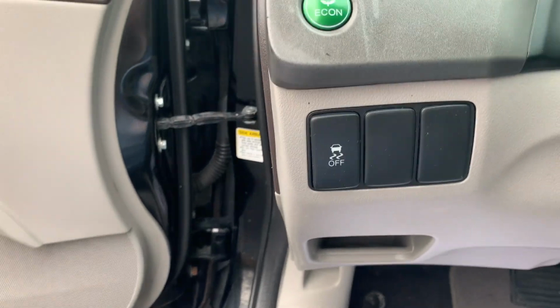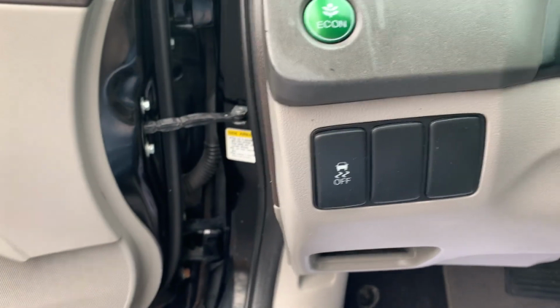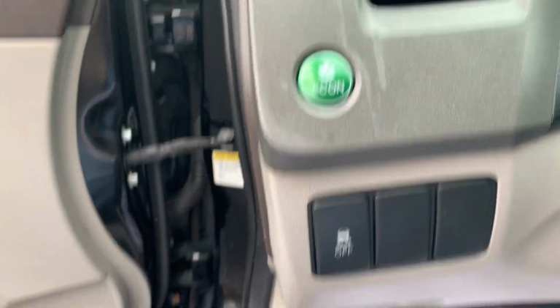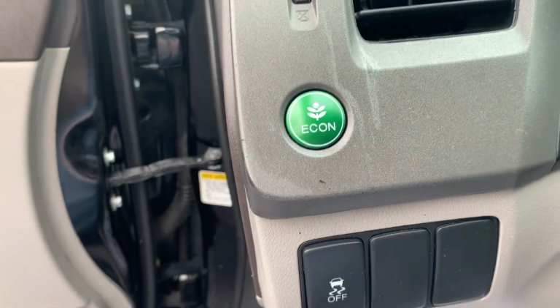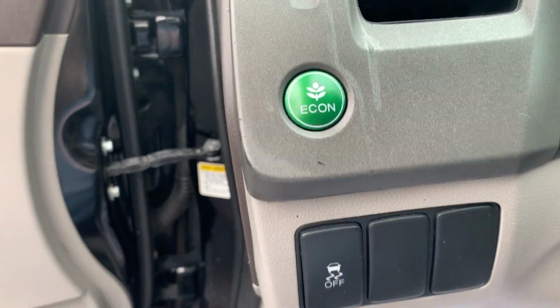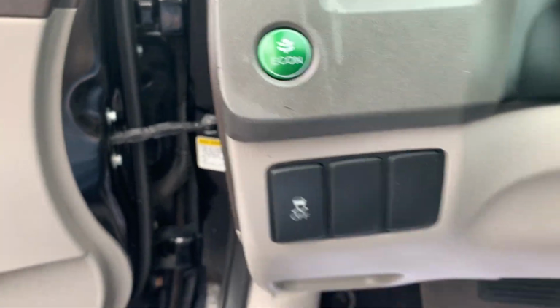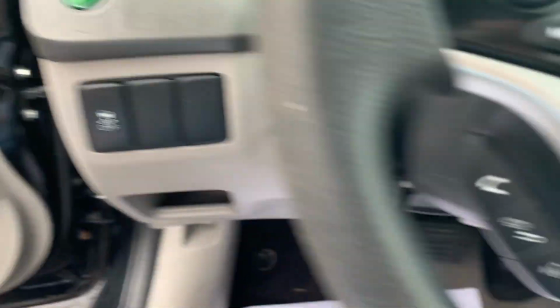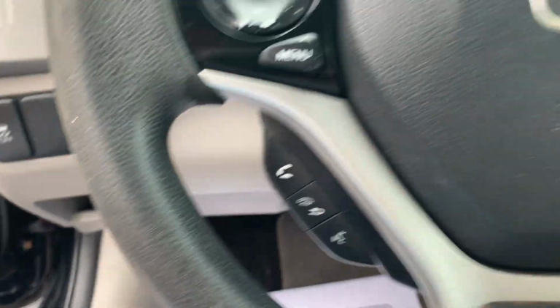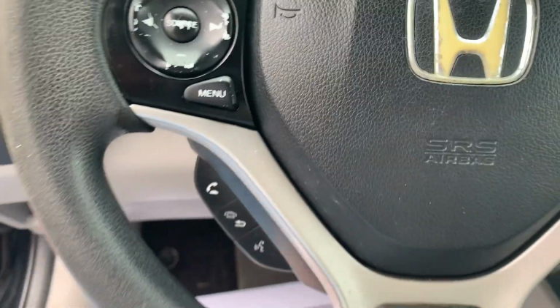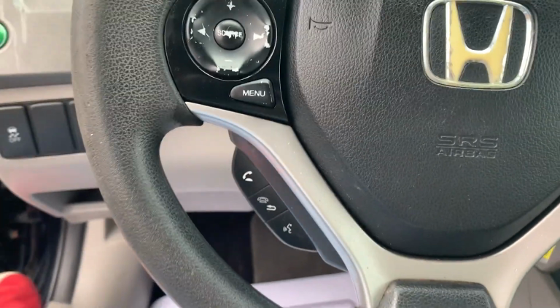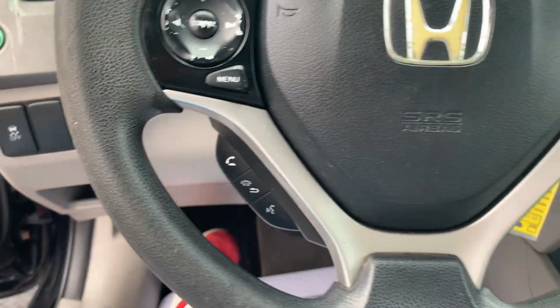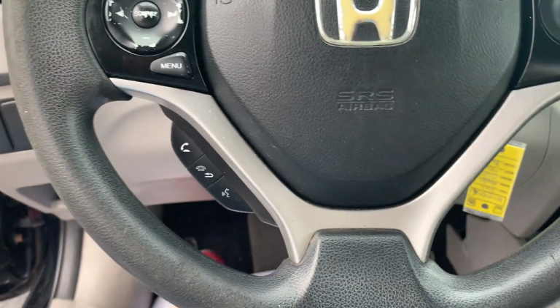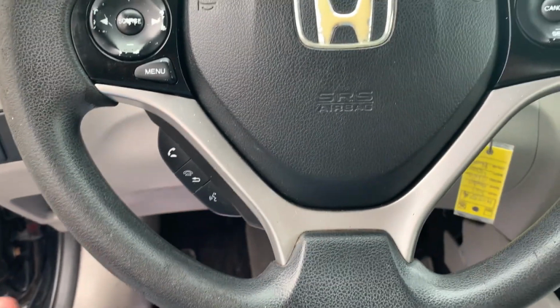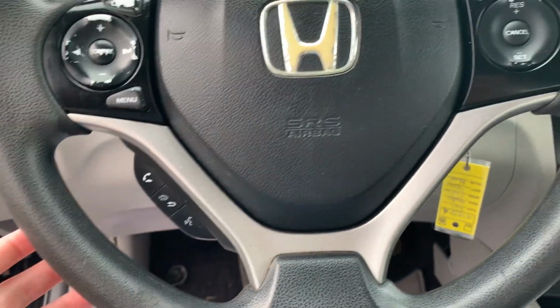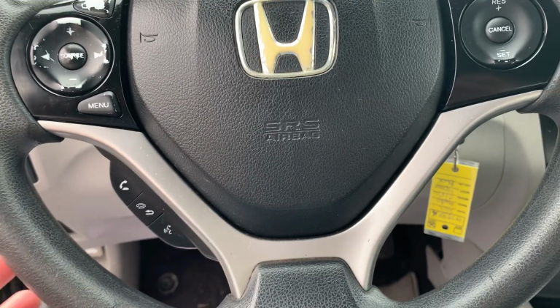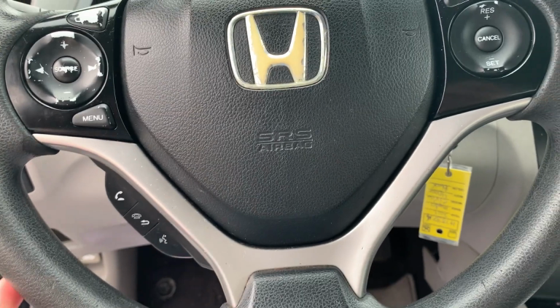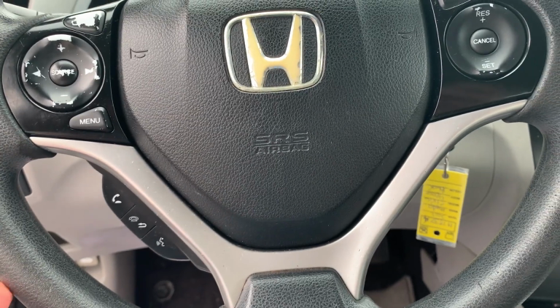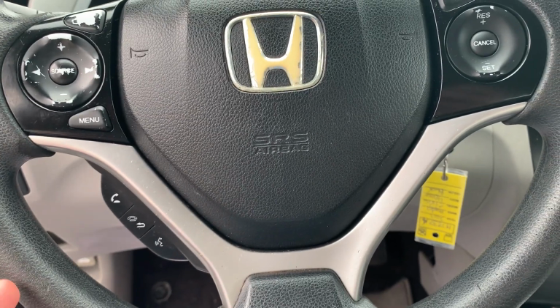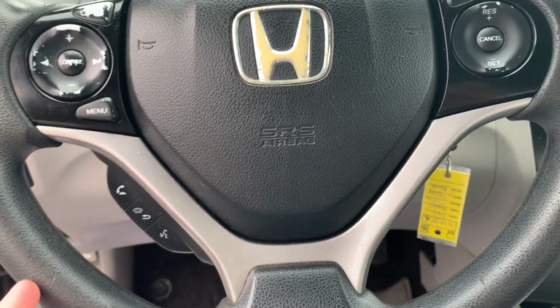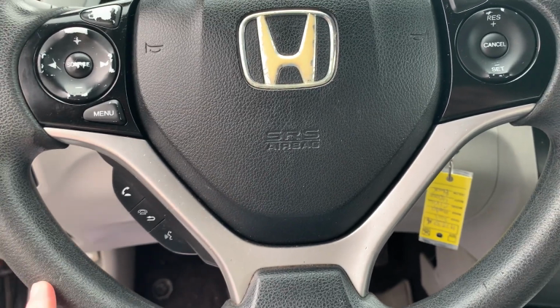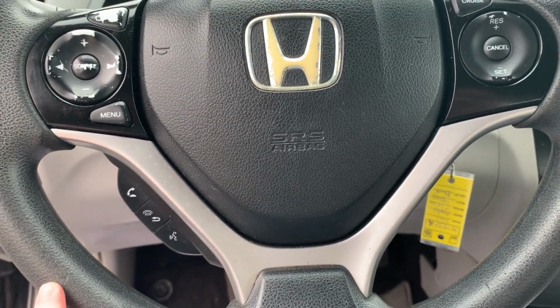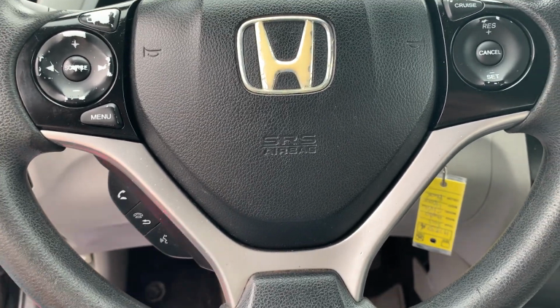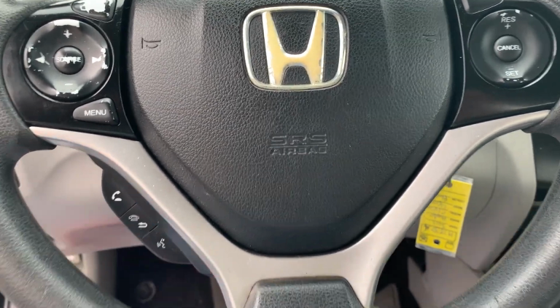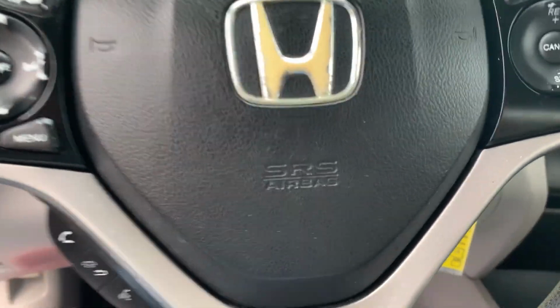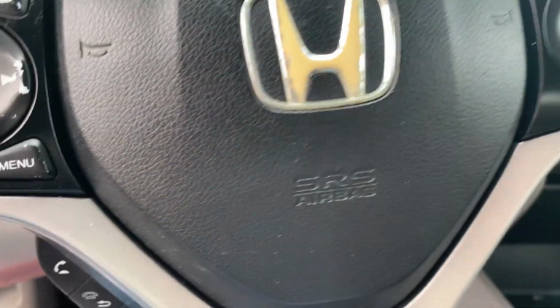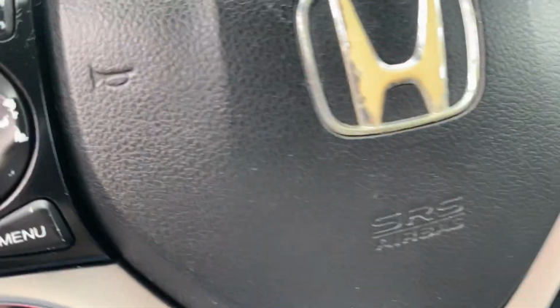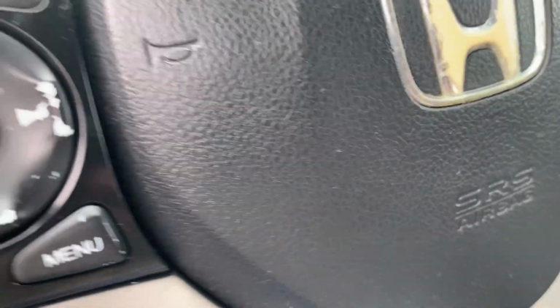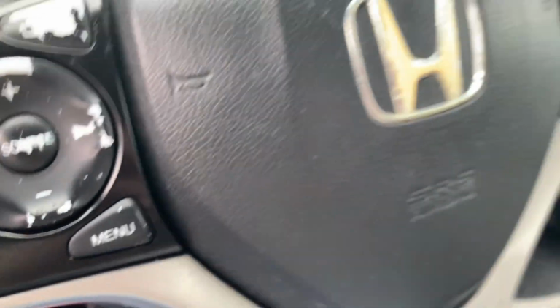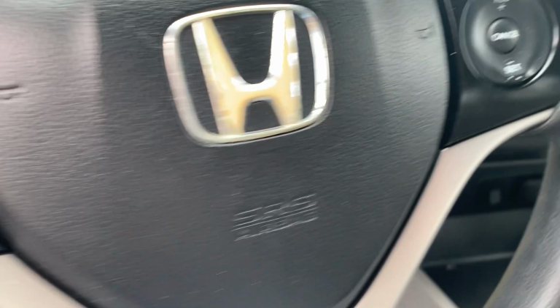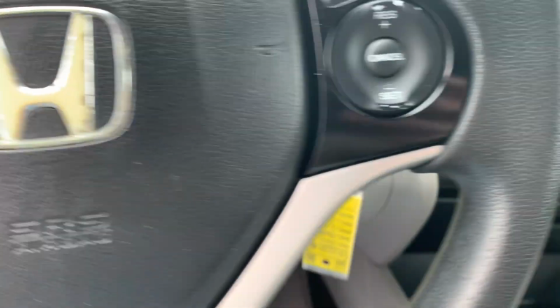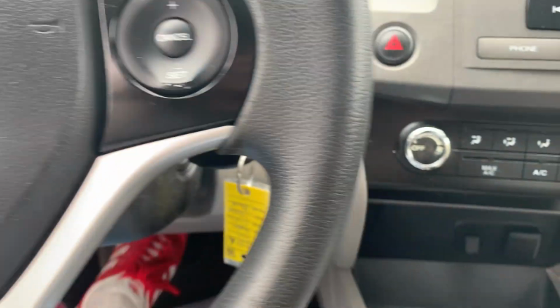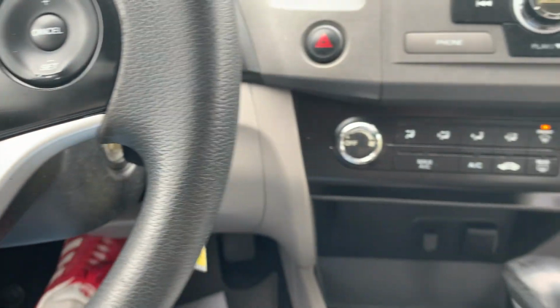We have traction control, econ mode, cruise and audio control on the steering wheel, as well as Bluetooth hands-free option.